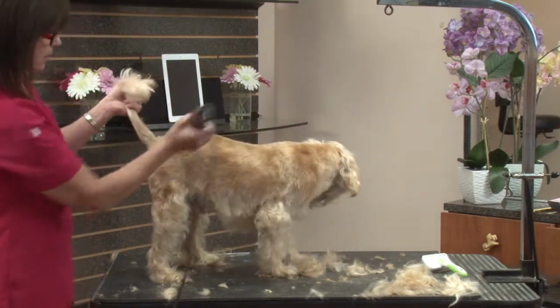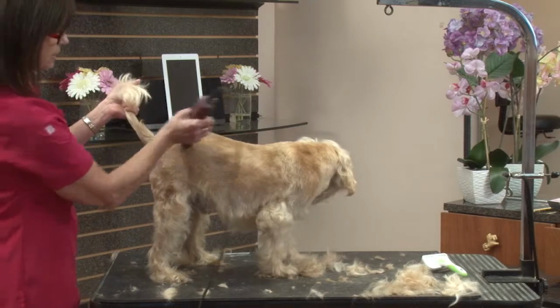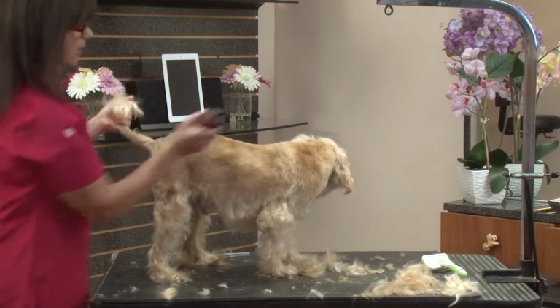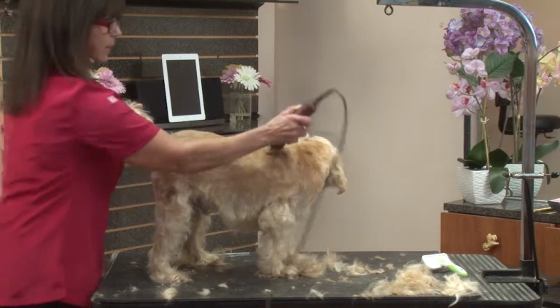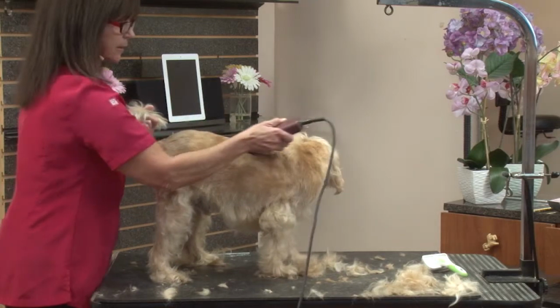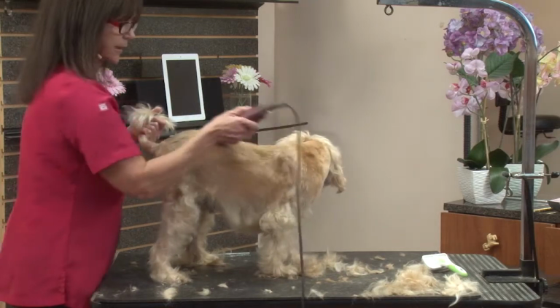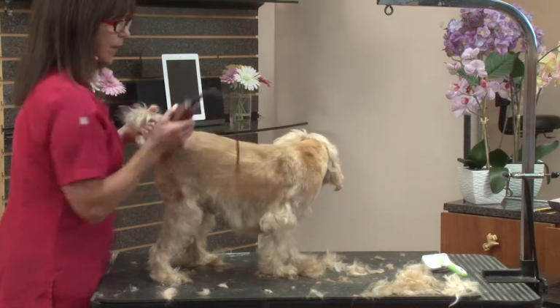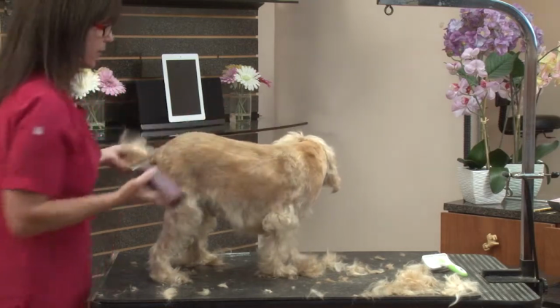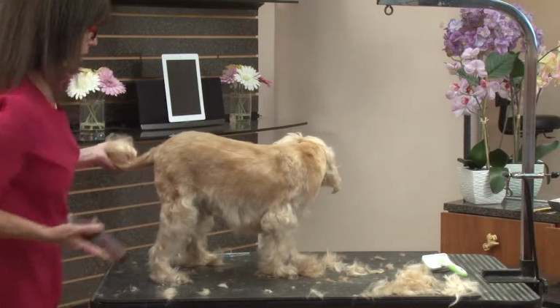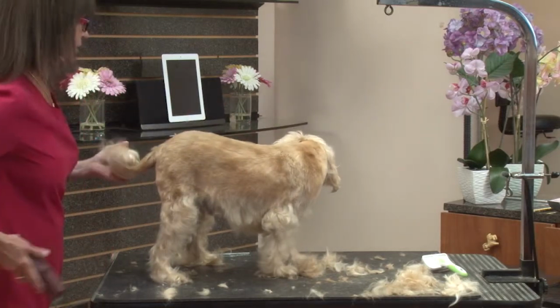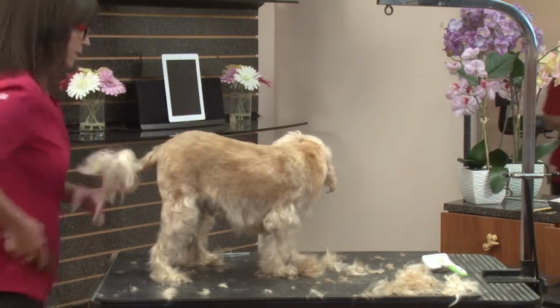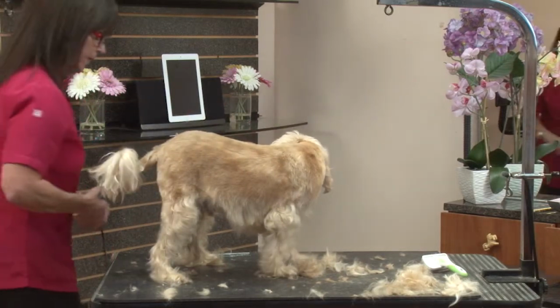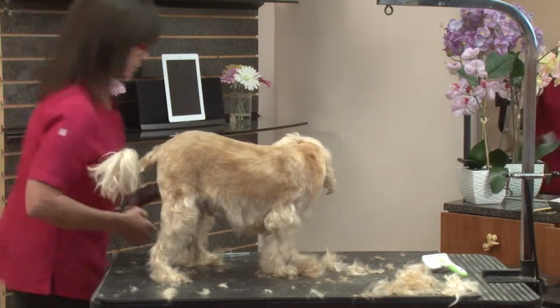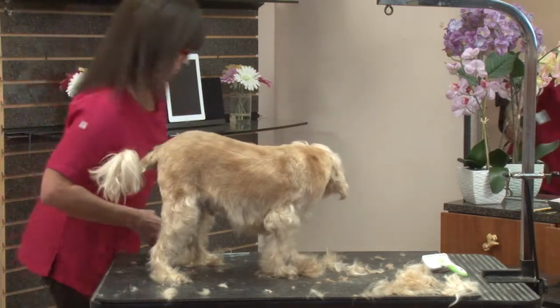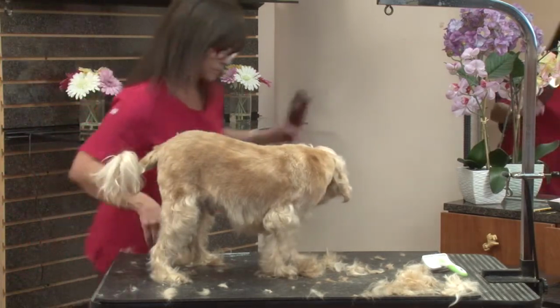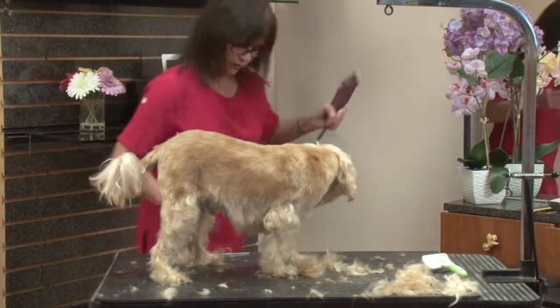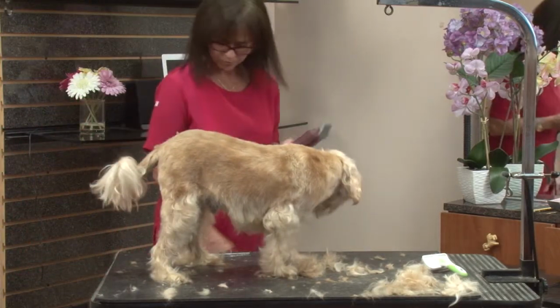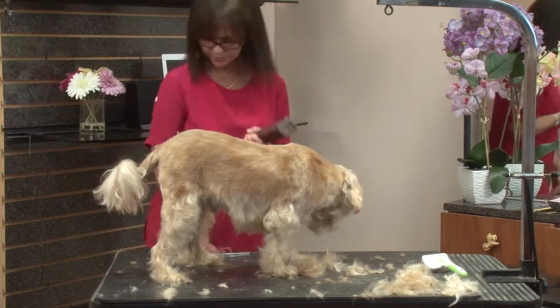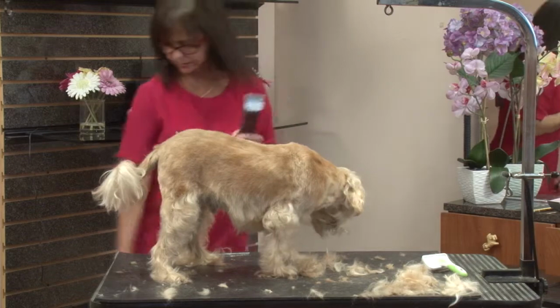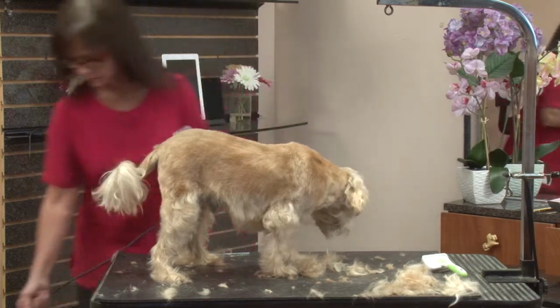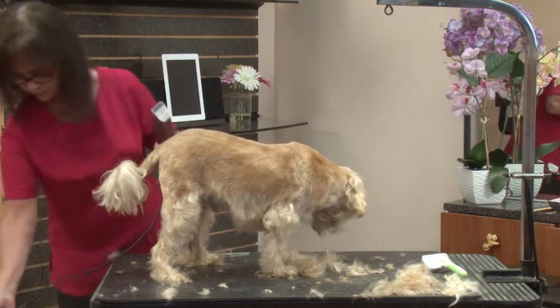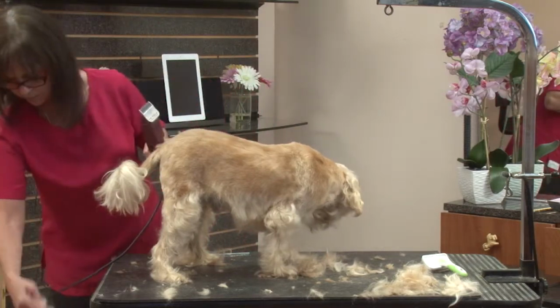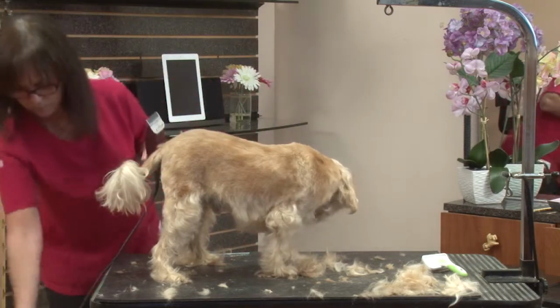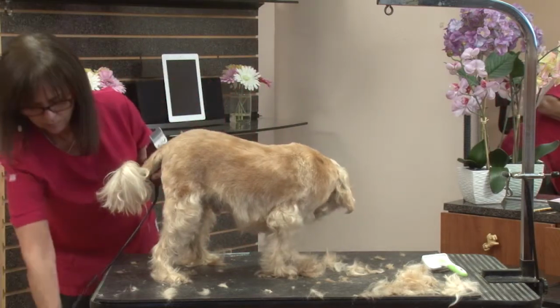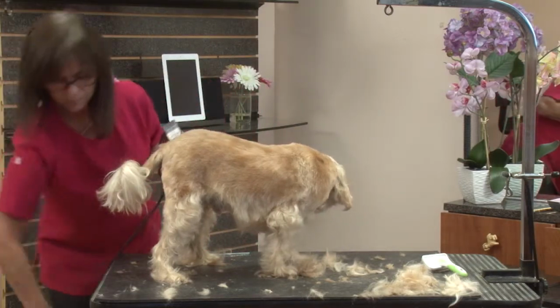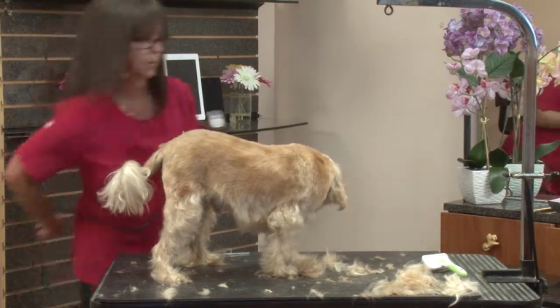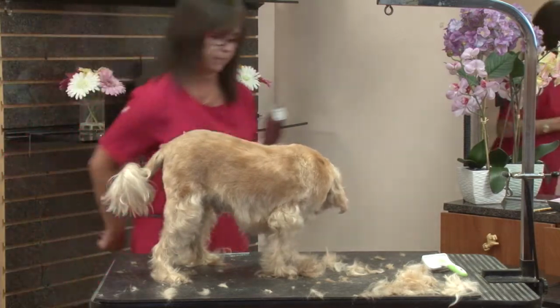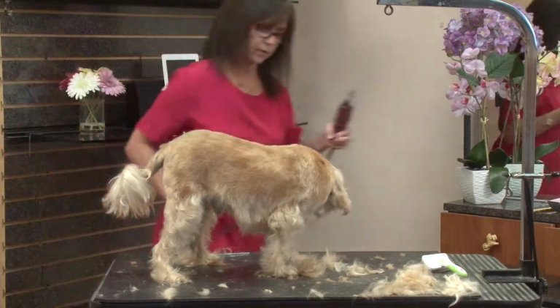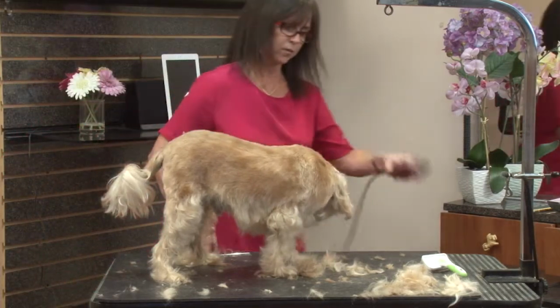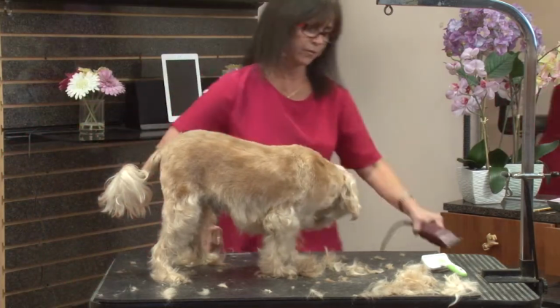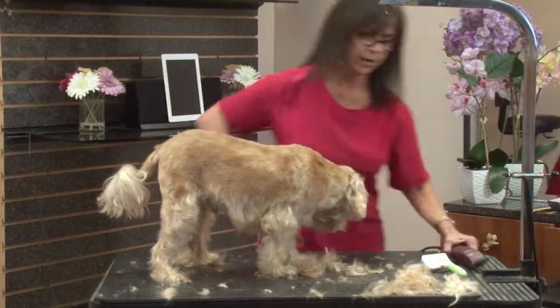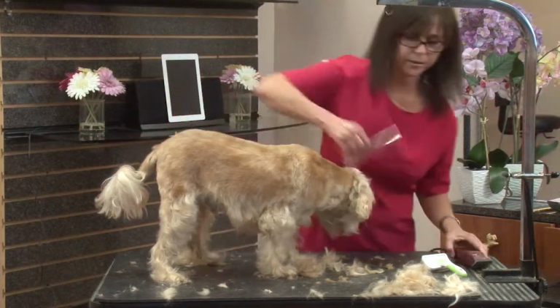Alright, so now we've basically set our body coat pattern. And we want to take a look at what we've got here.